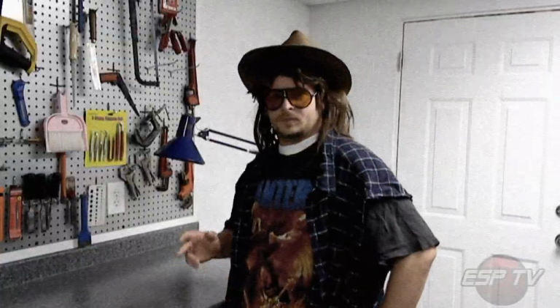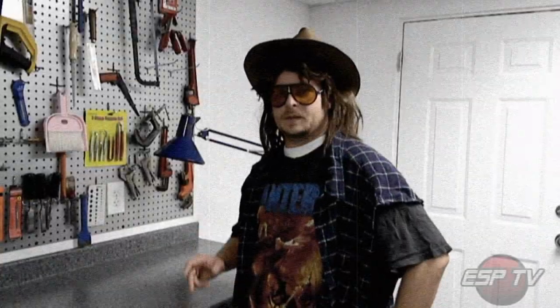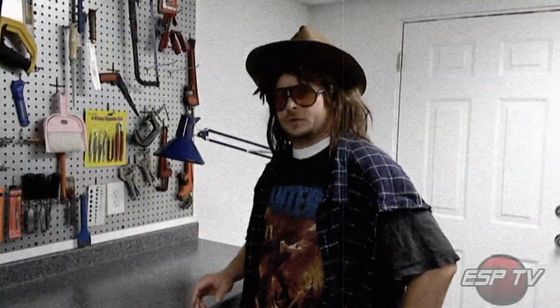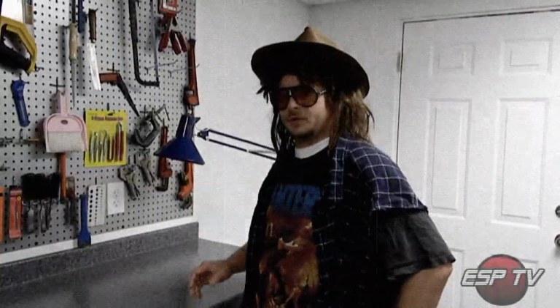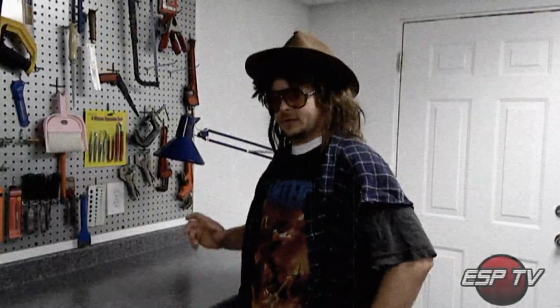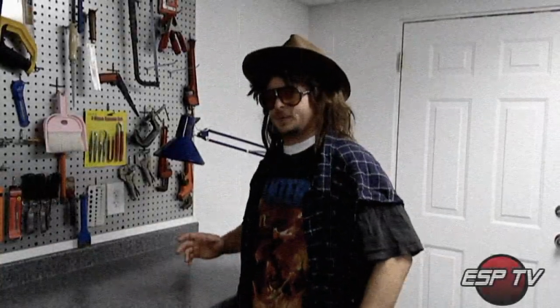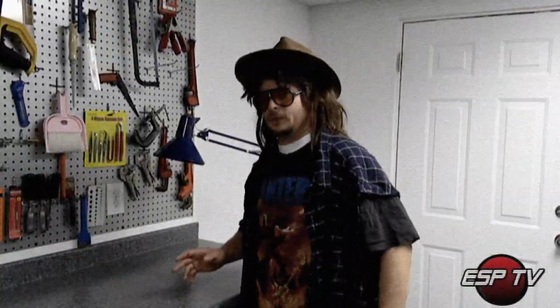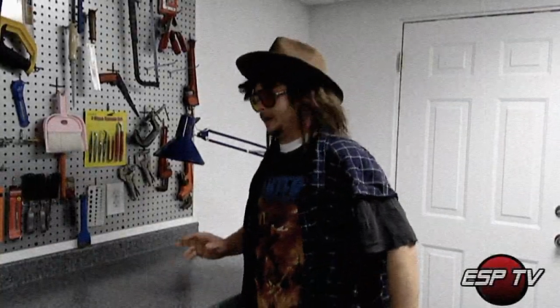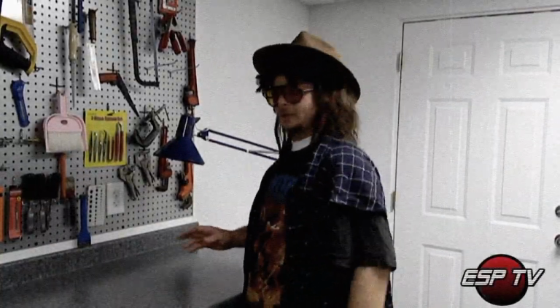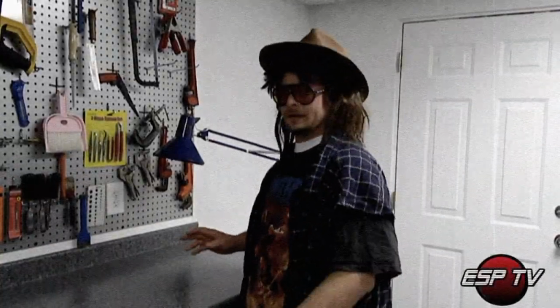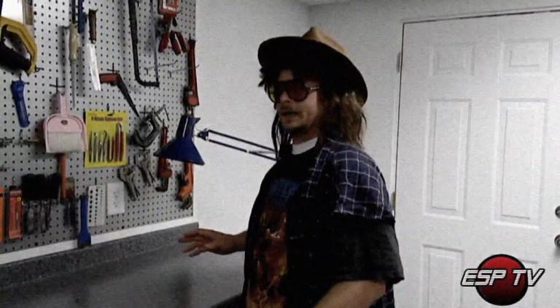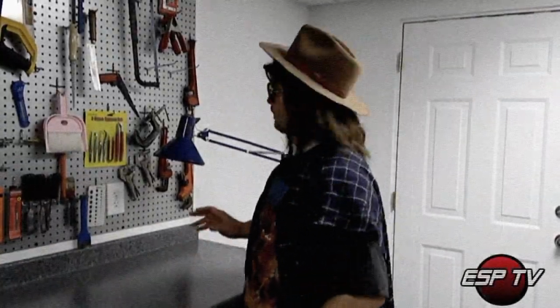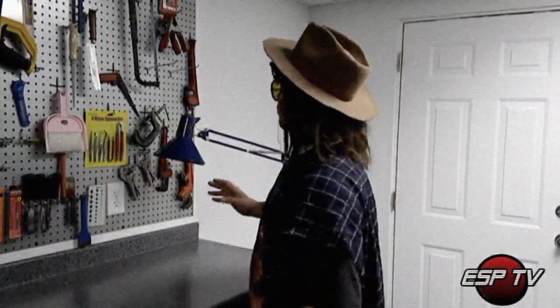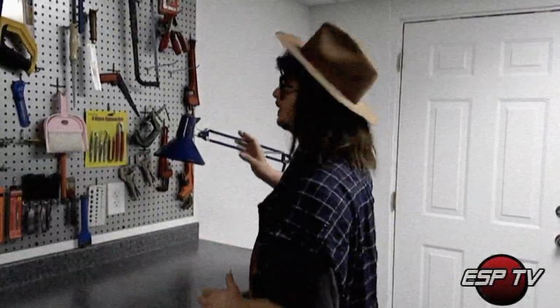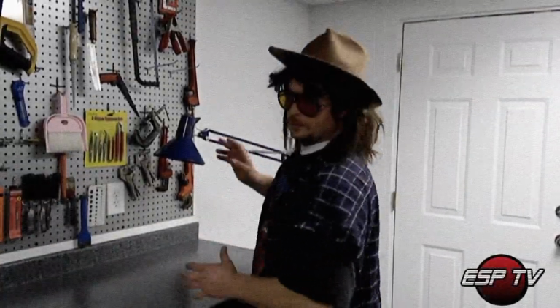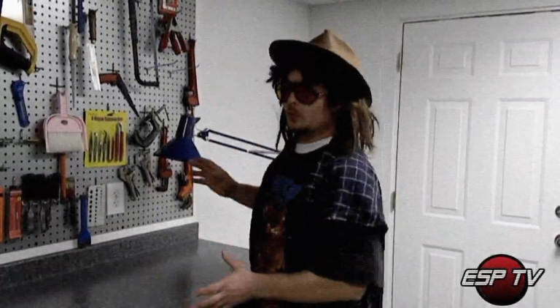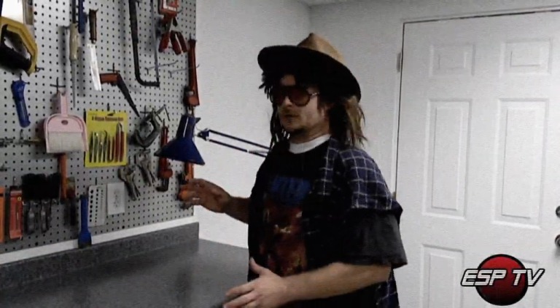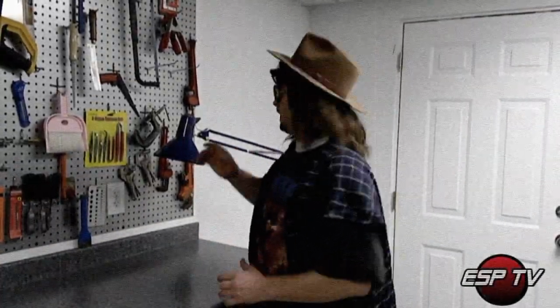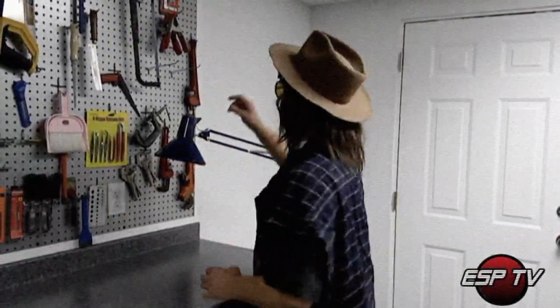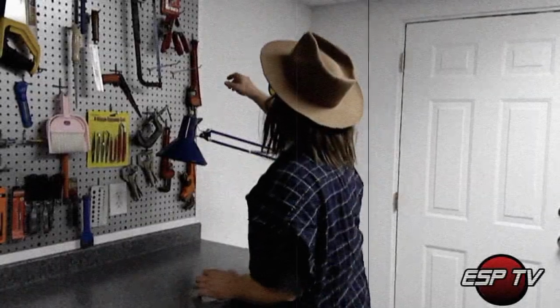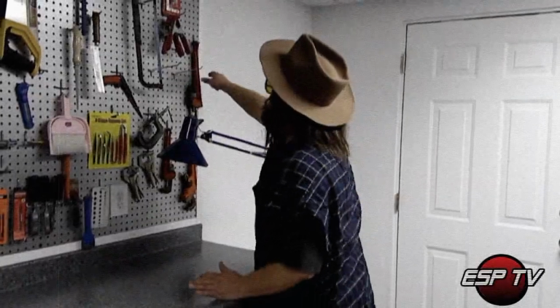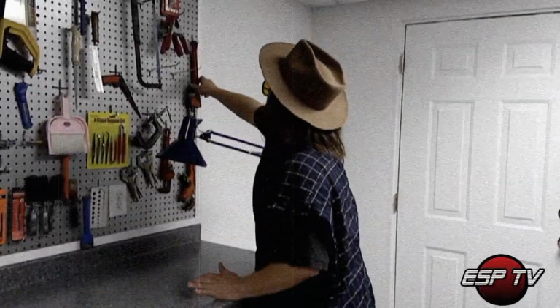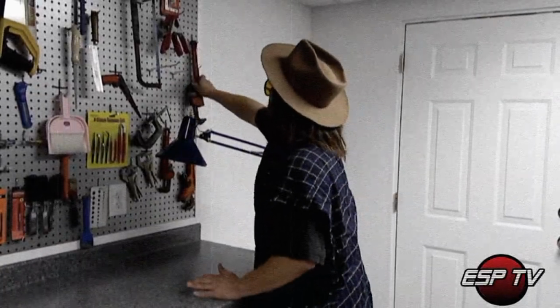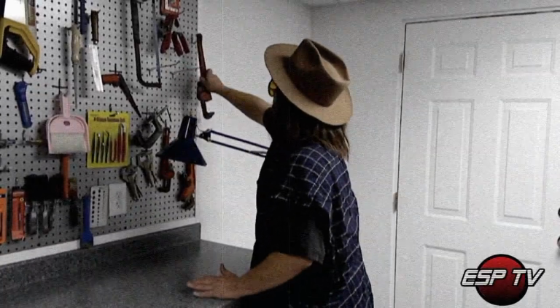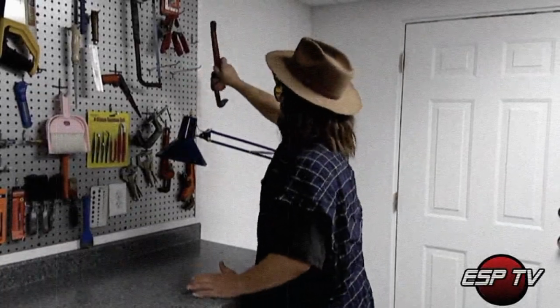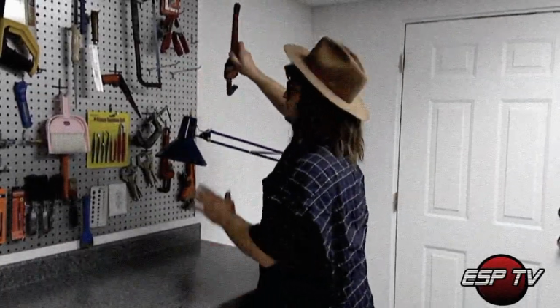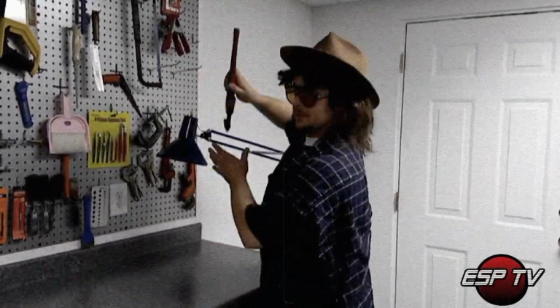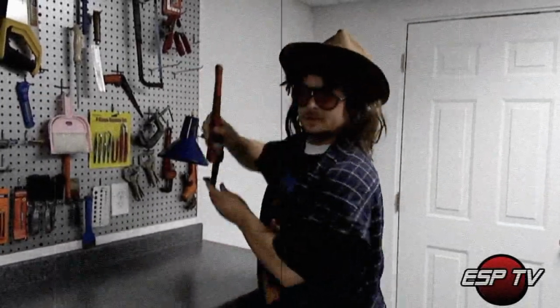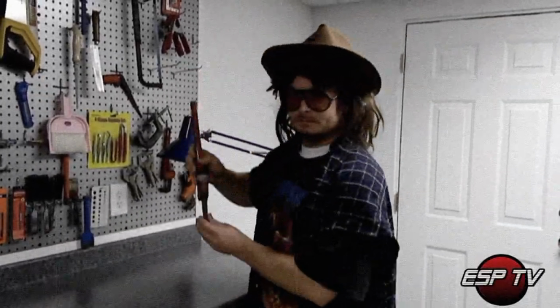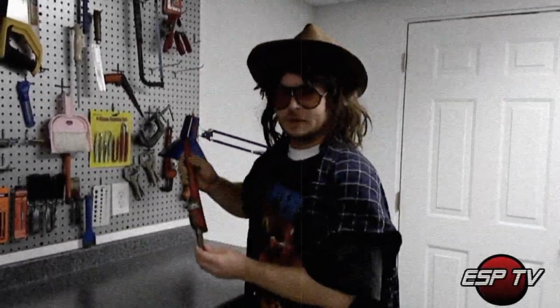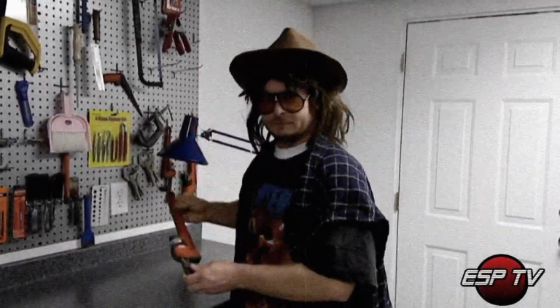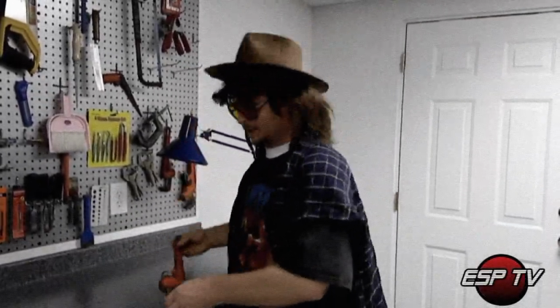Now I'm going to show you another tool that I really like. I'm going to show you the tool of the day. It's this here — monkey wrench.